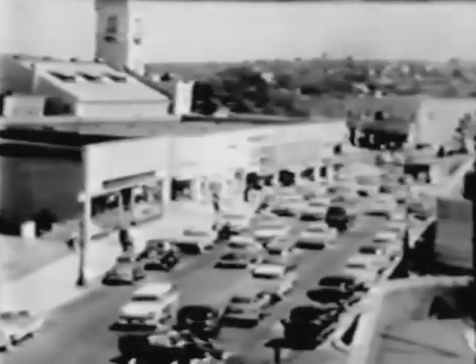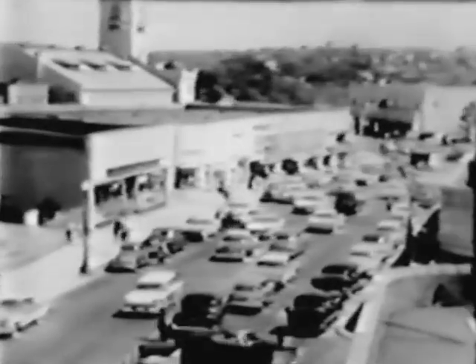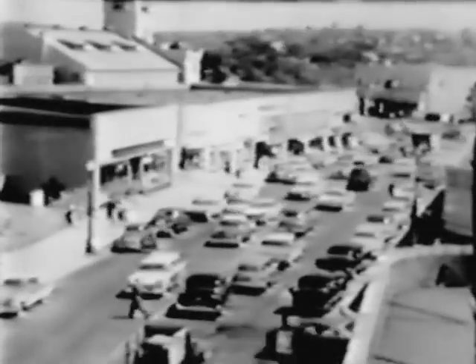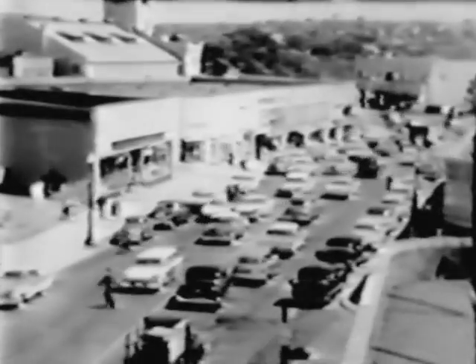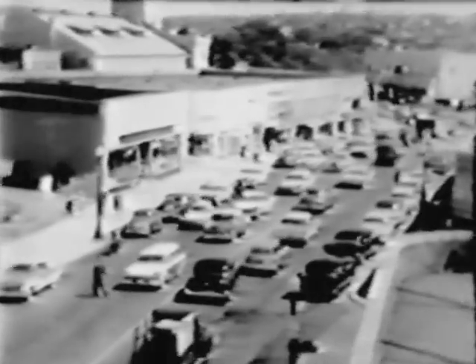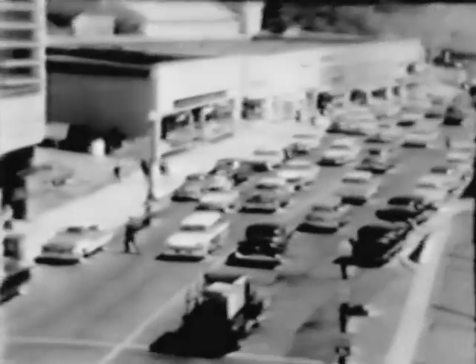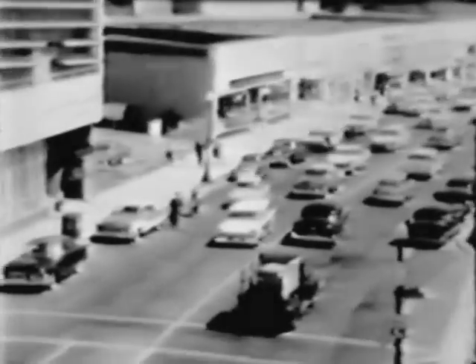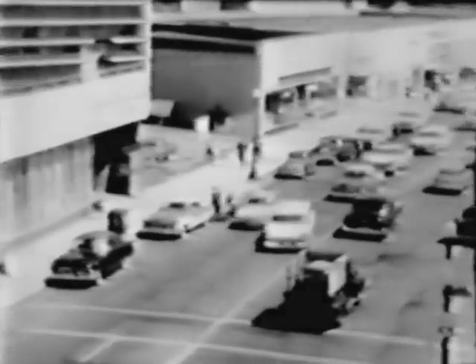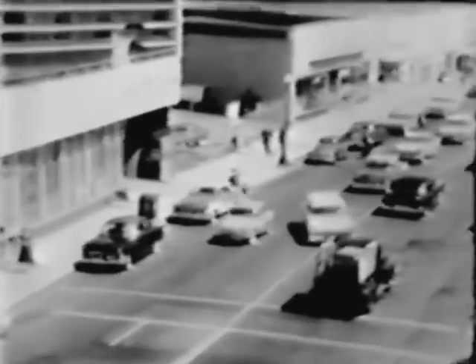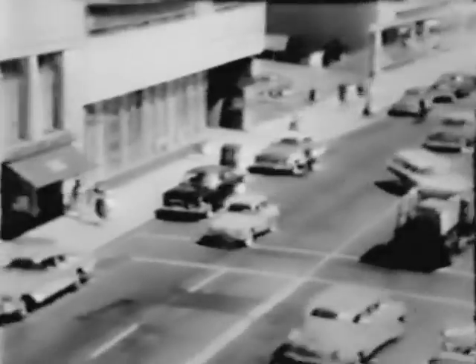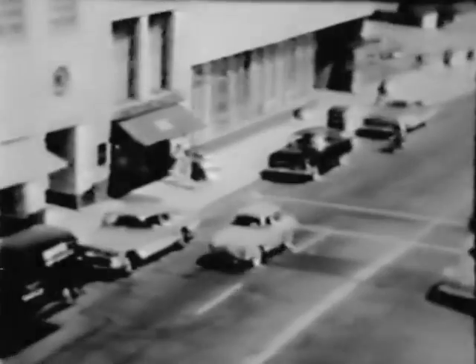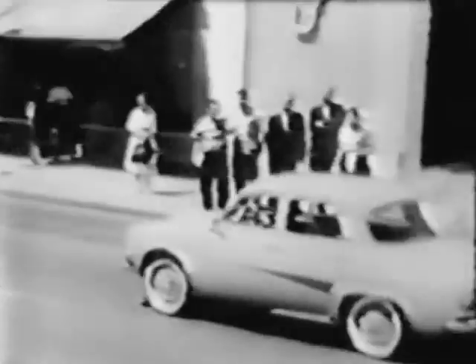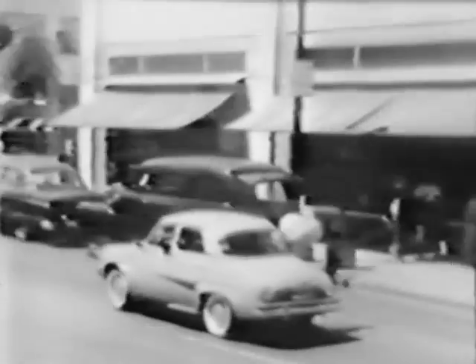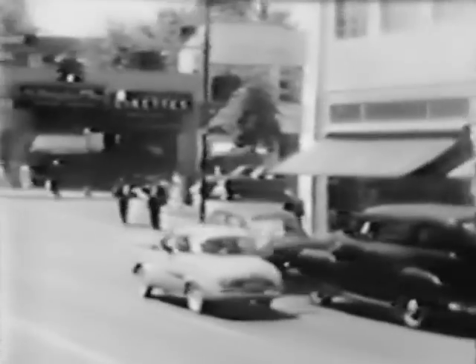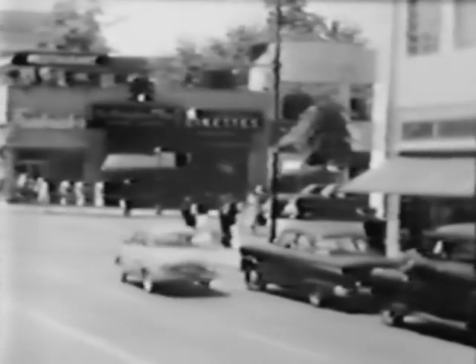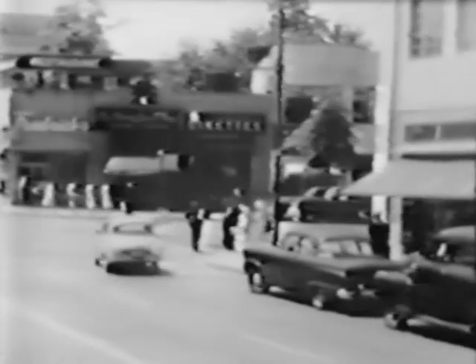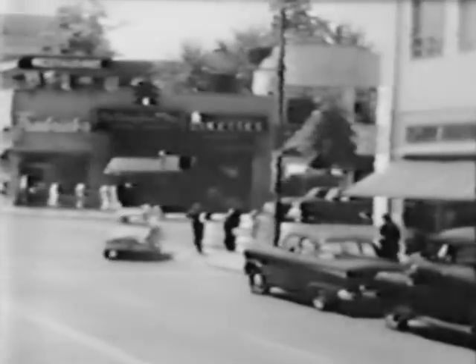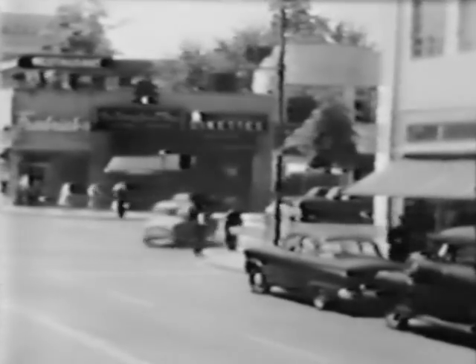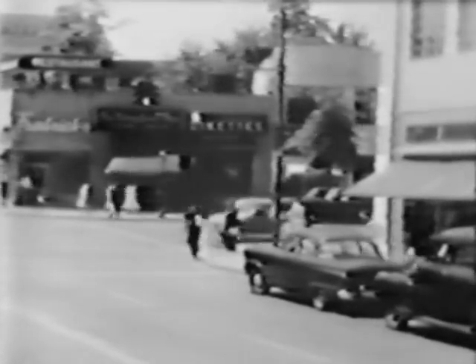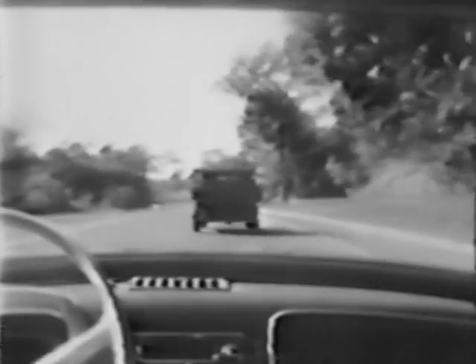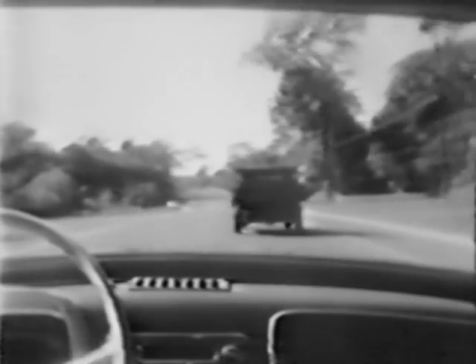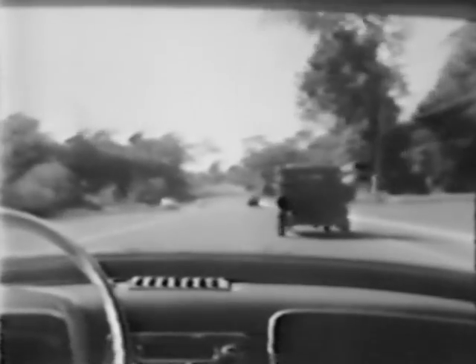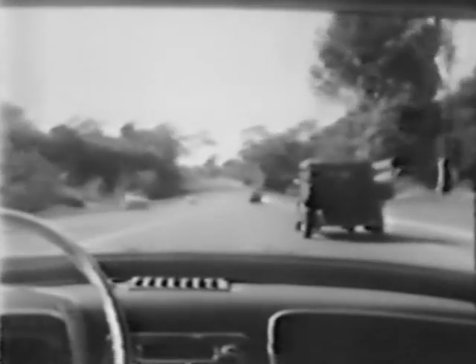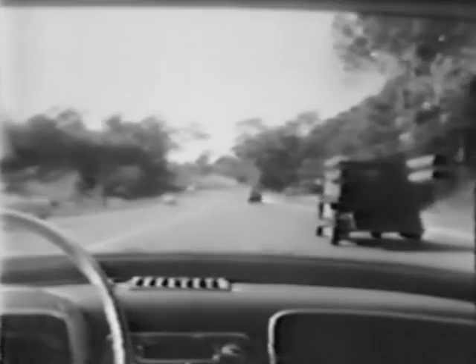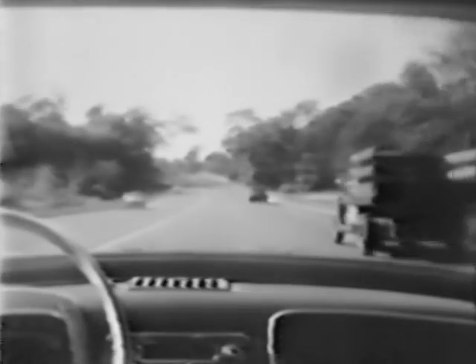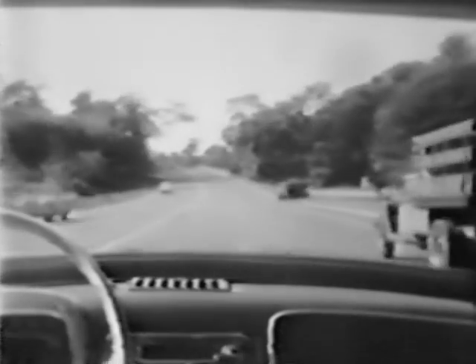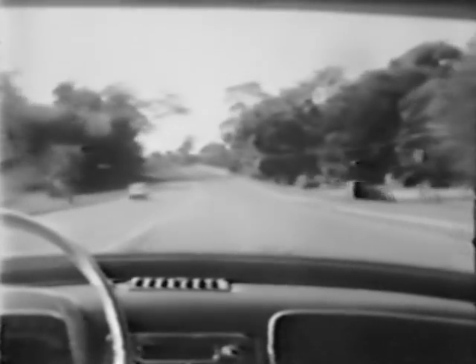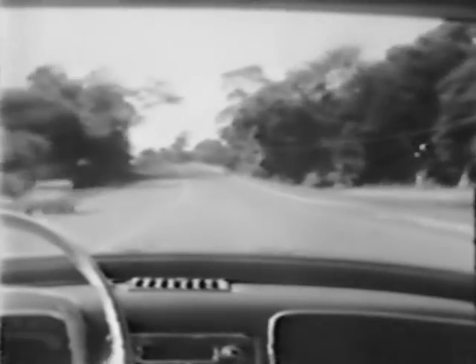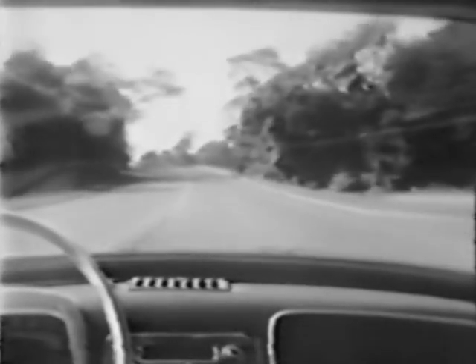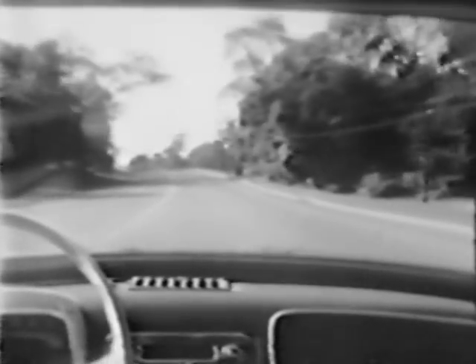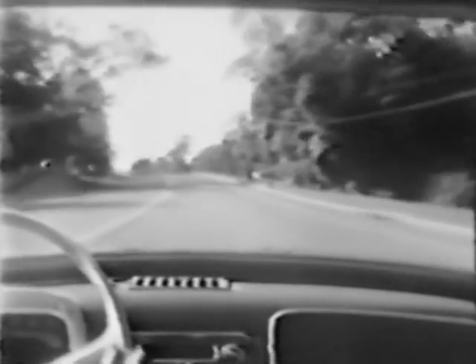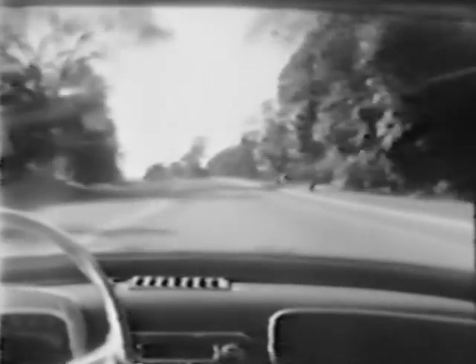First, see the Dauphine's maneuverability in traffic. Look how it gets around and how it corners. Special axle design does that. And see how it accelerates and climbs. Driving economy gets up to 40 miles a gallon.